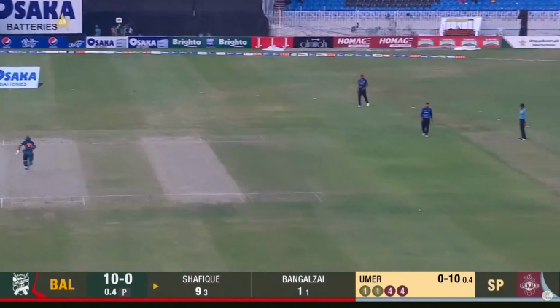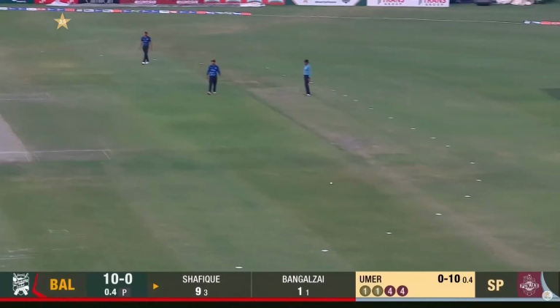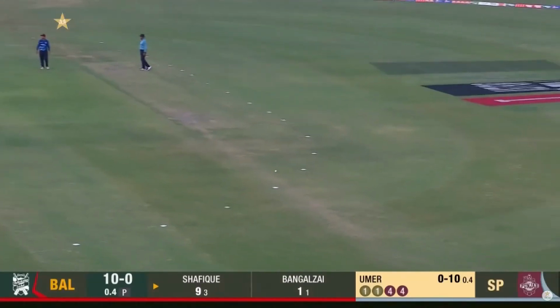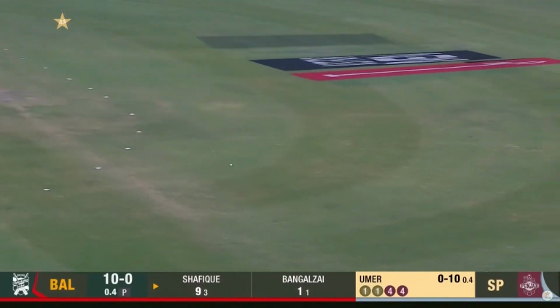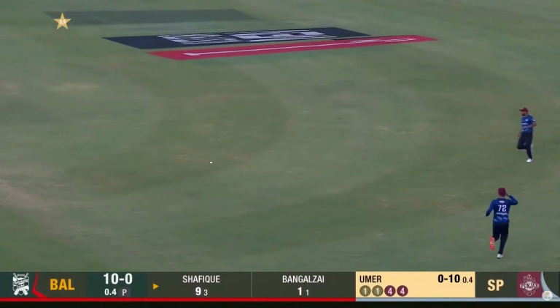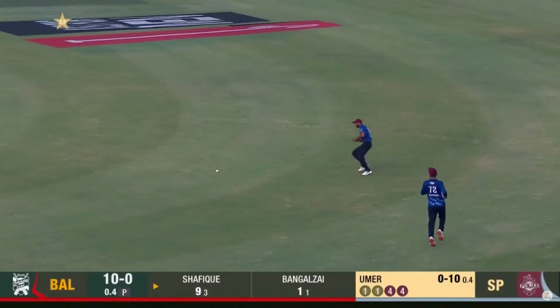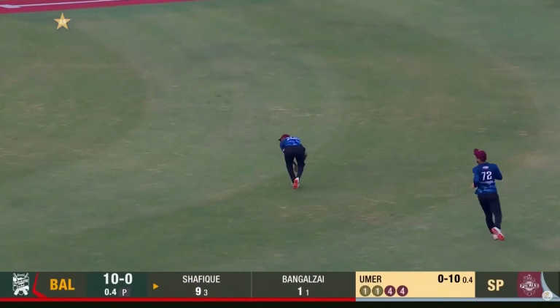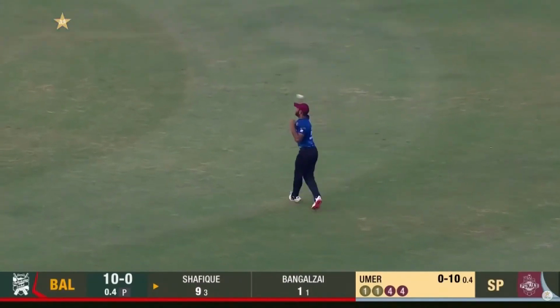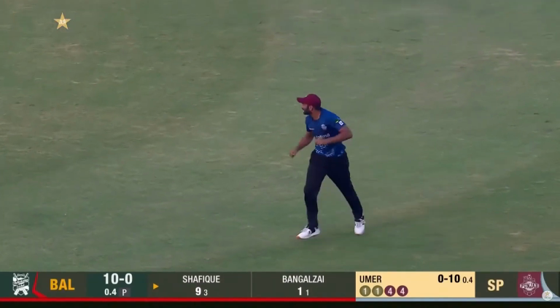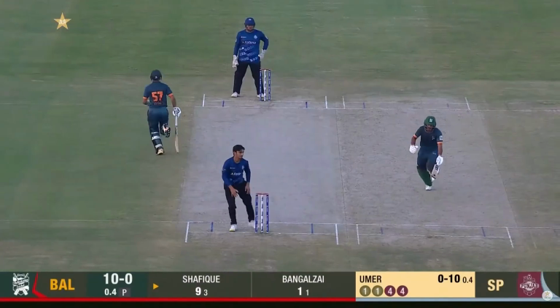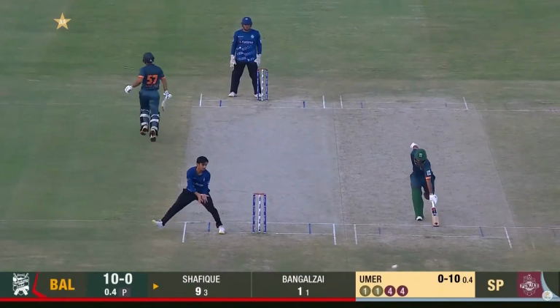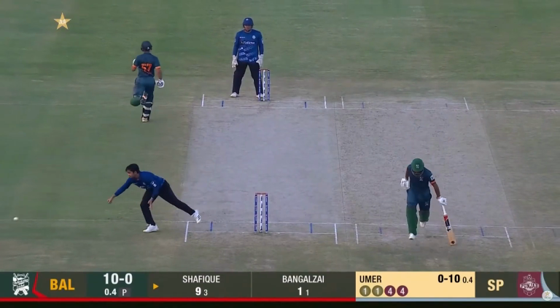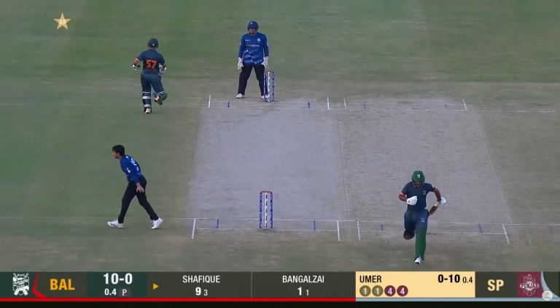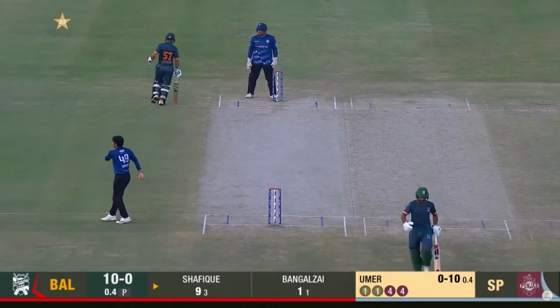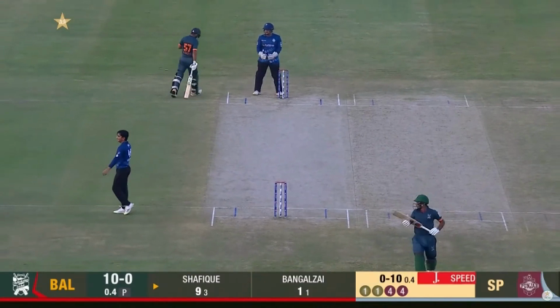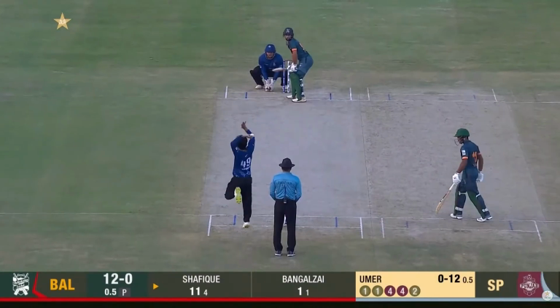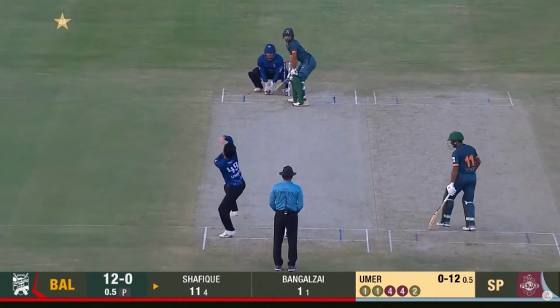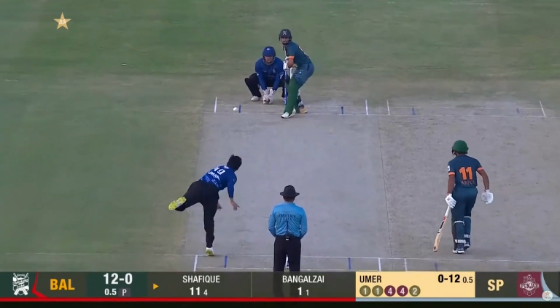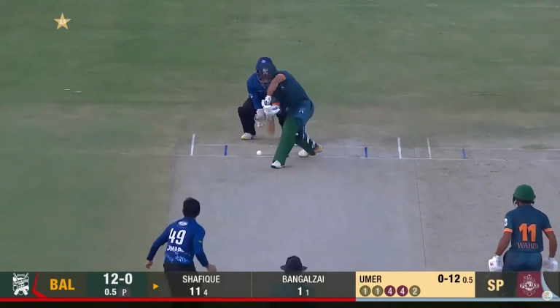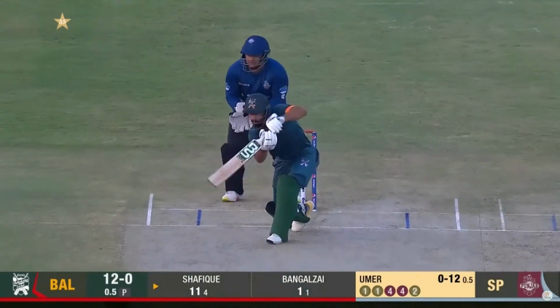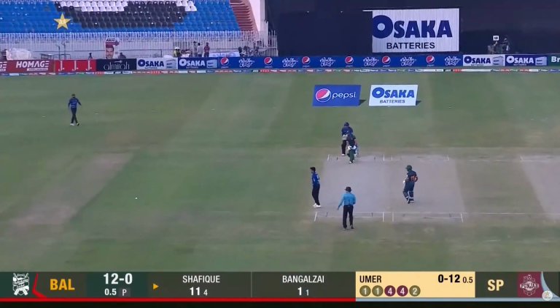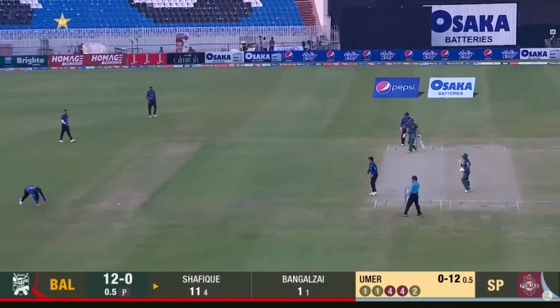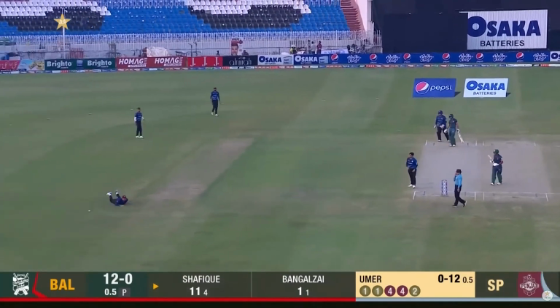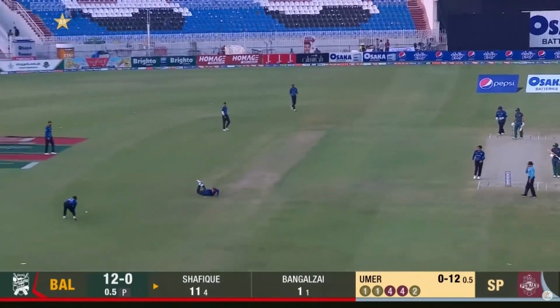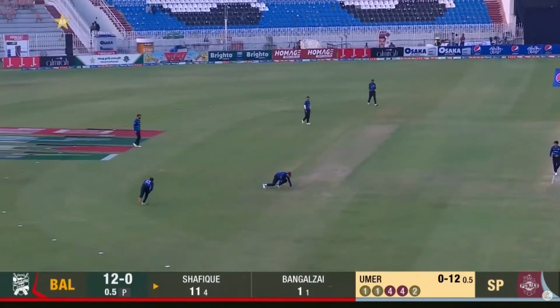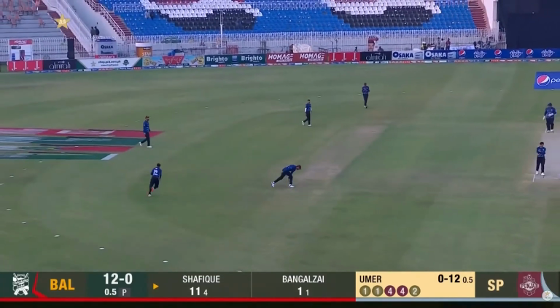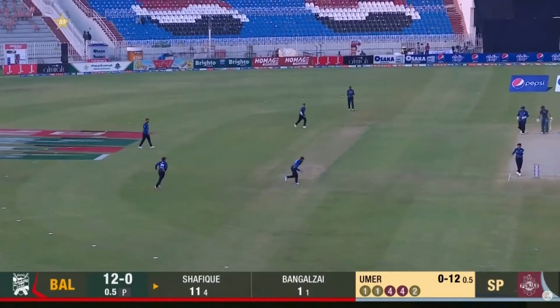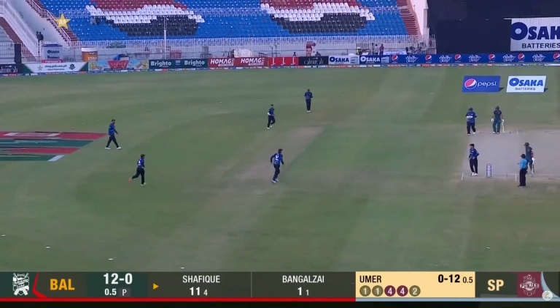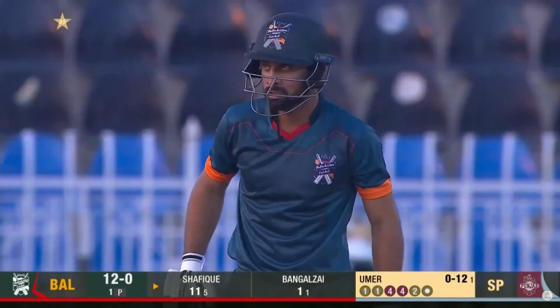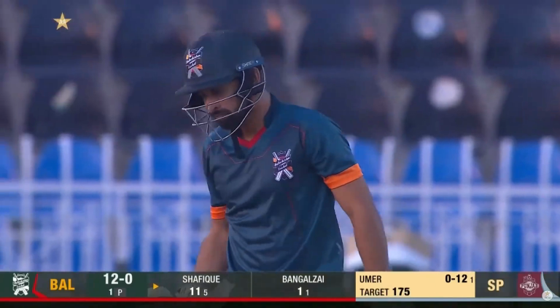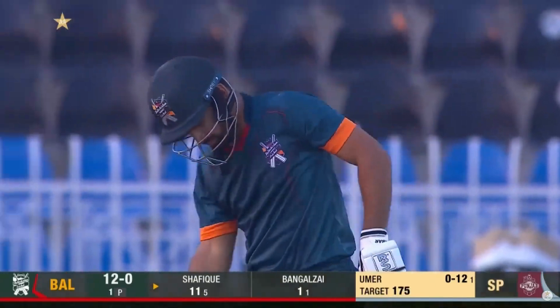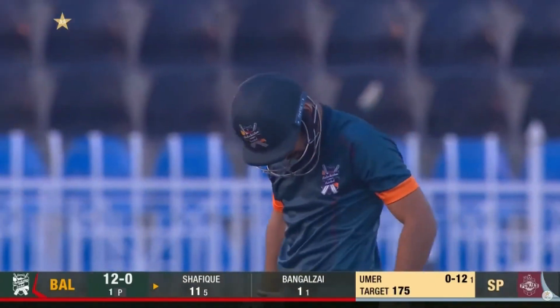That one just died a little bit in the track, kept a little bit low. Full face of the bat, and that's a good start — 12 off the first over.